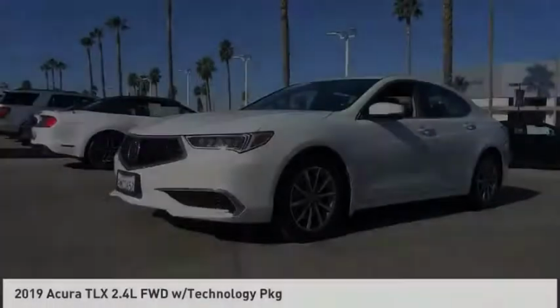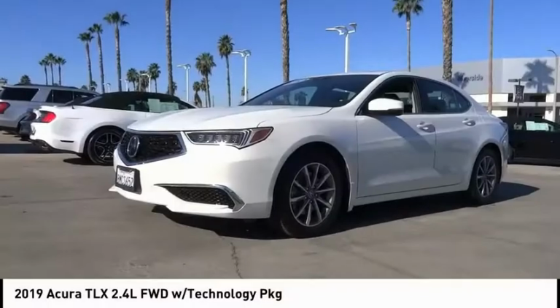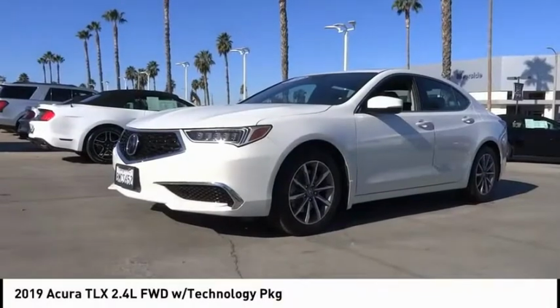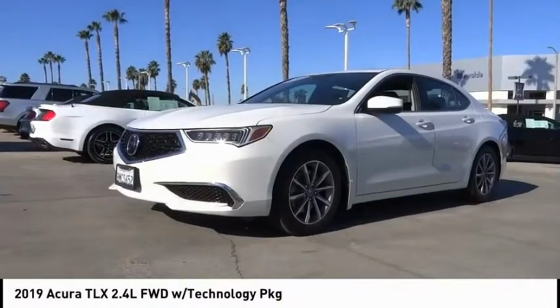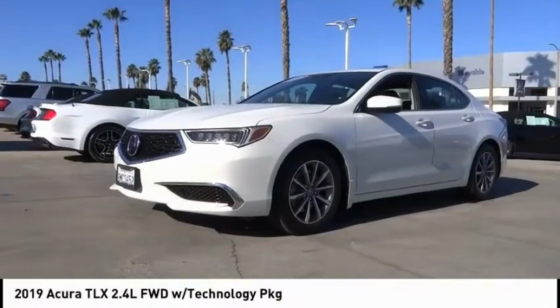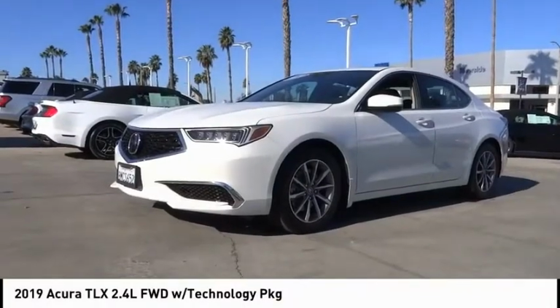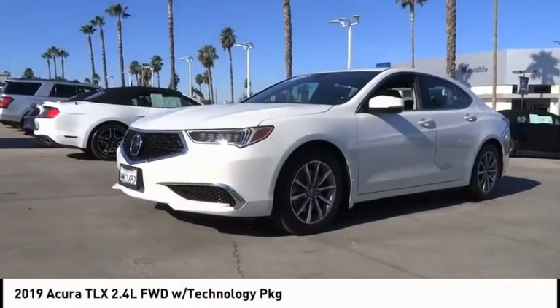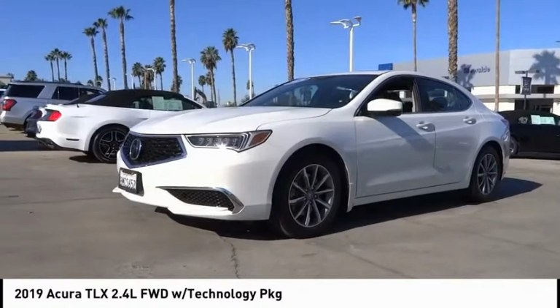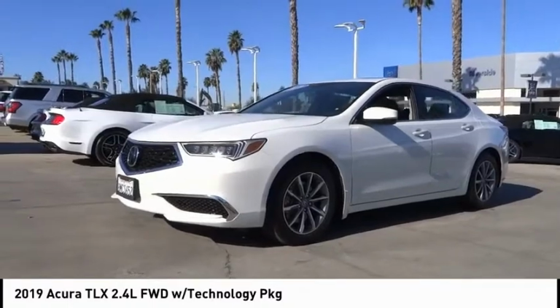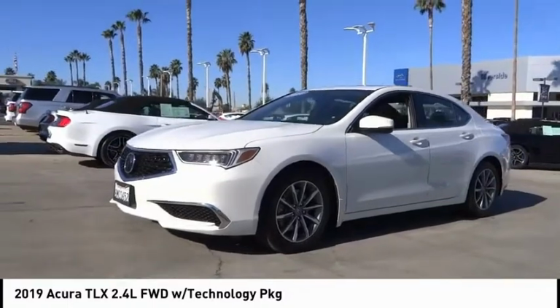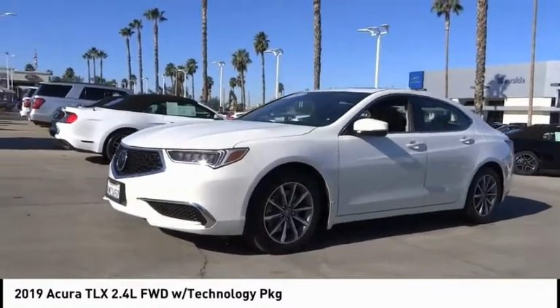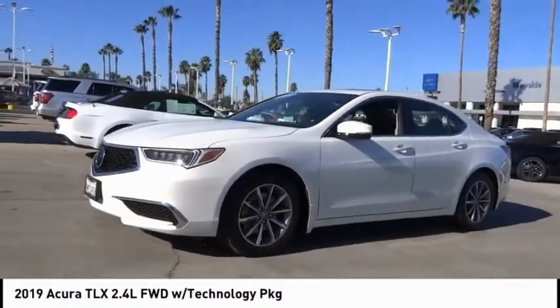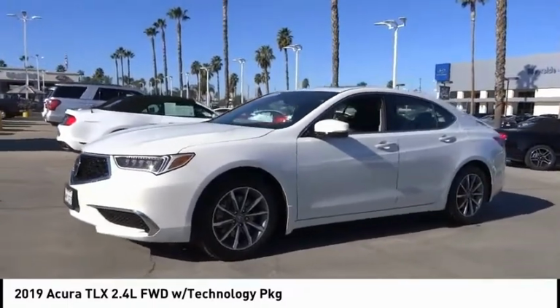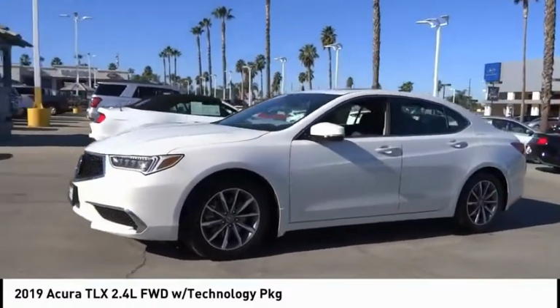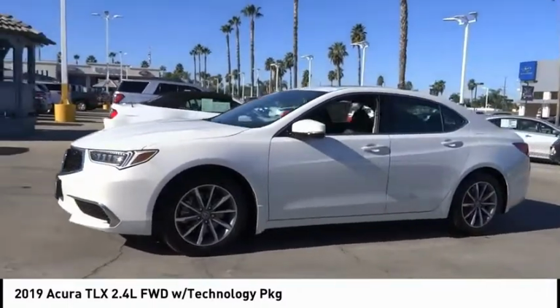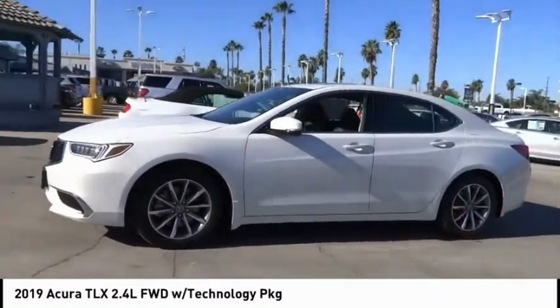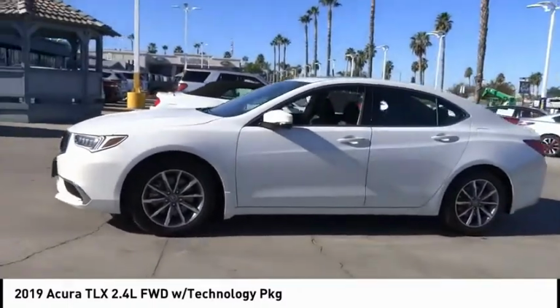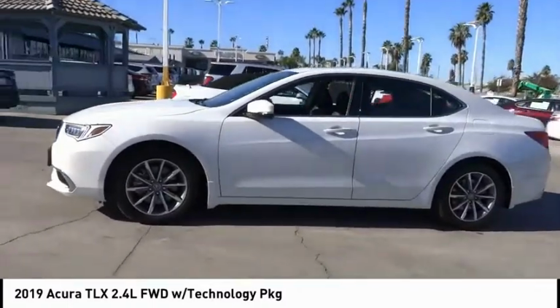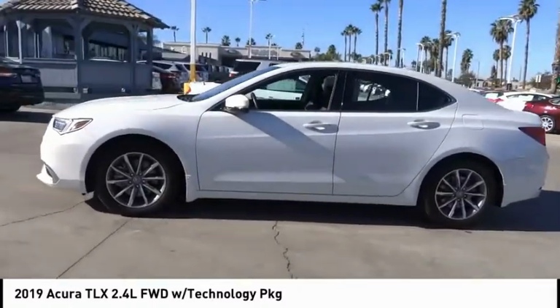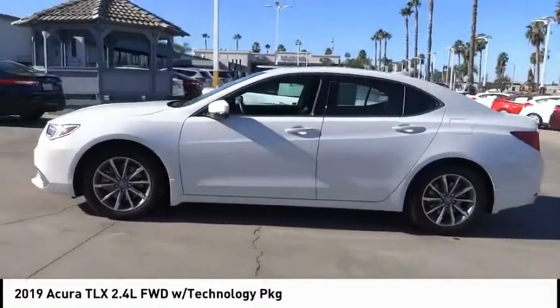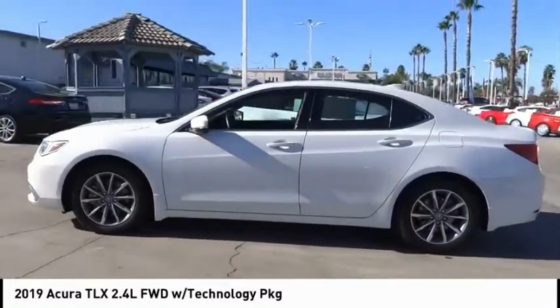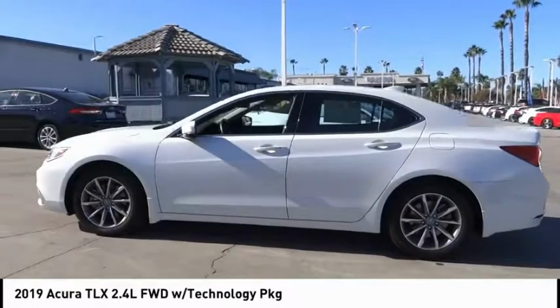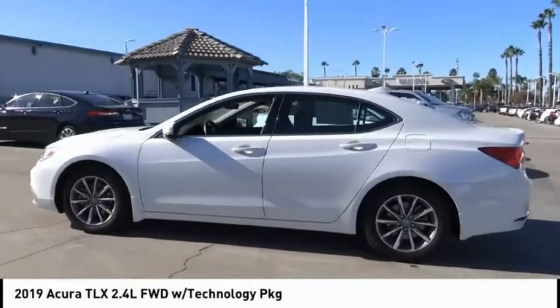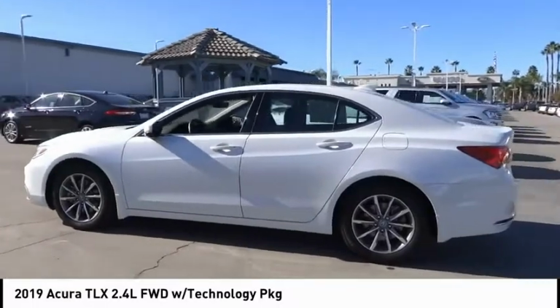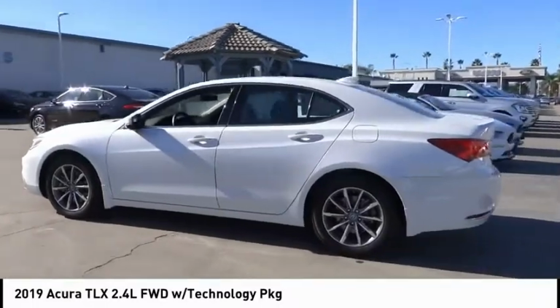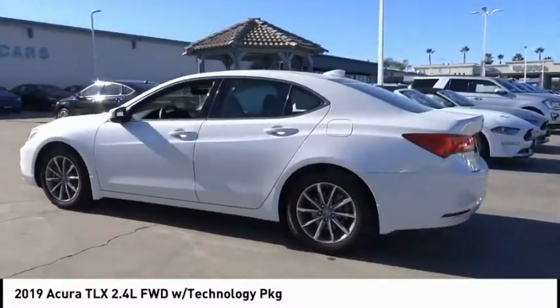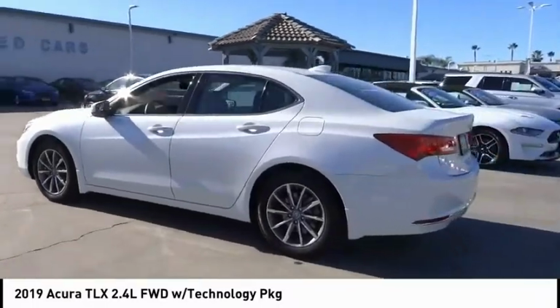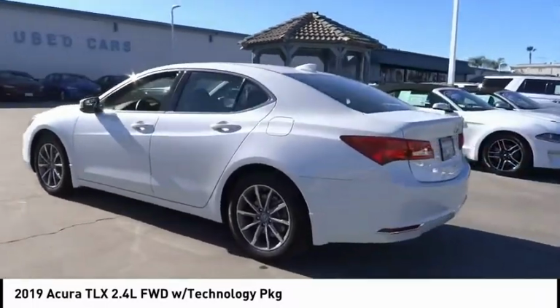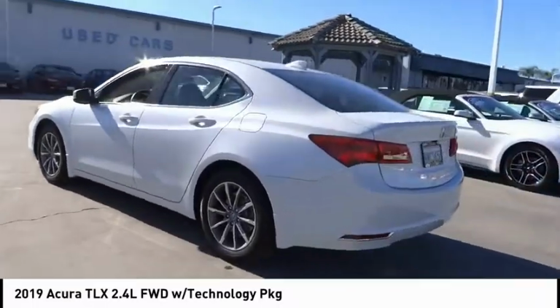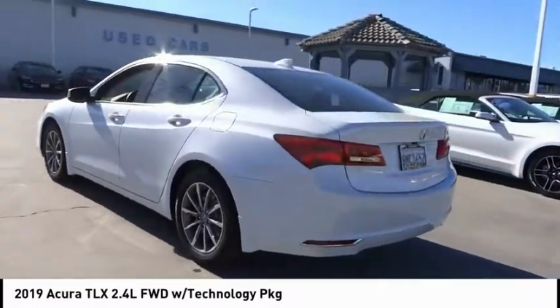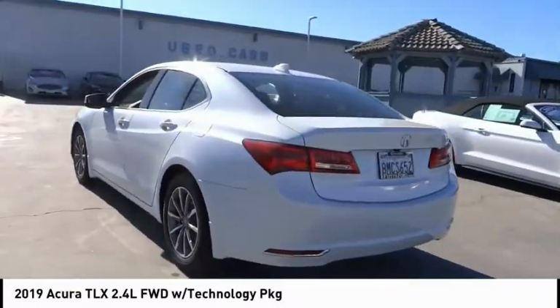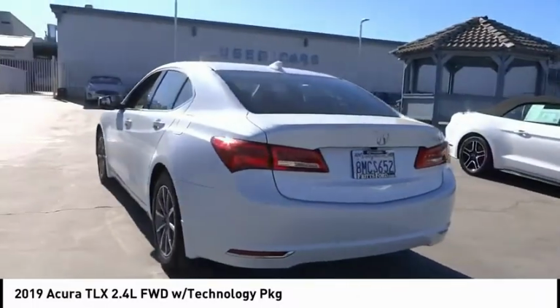Come test drive the 2019 Acura TLX. The Acura TLX impresses drivers with its nimble handling, great fuel economy, and long list of high-tech features.